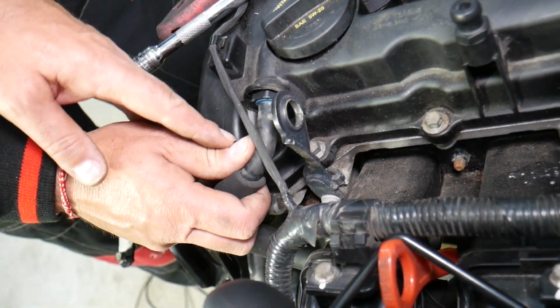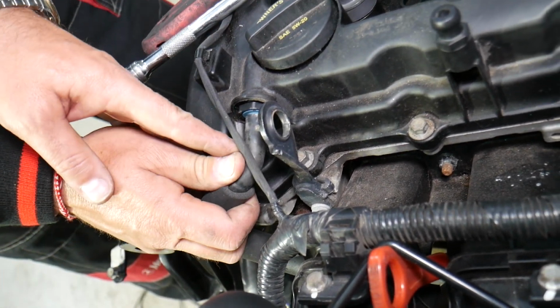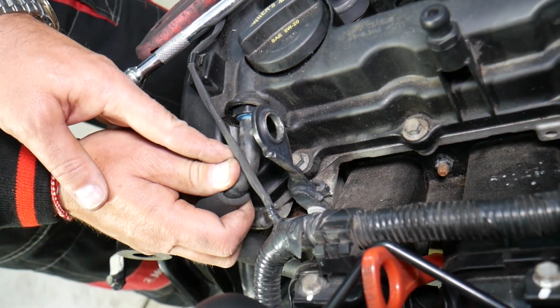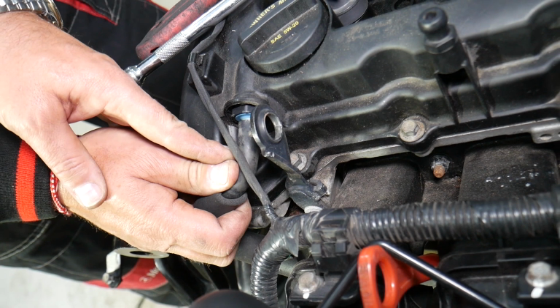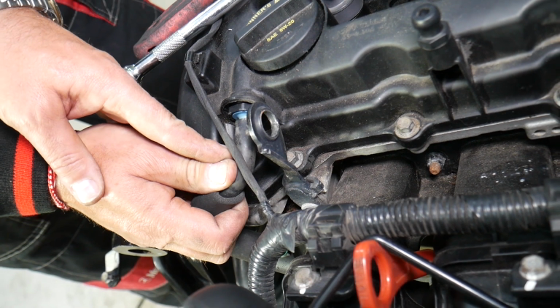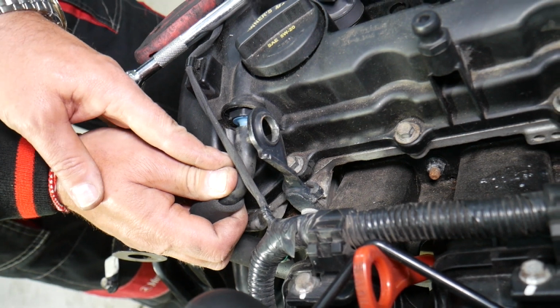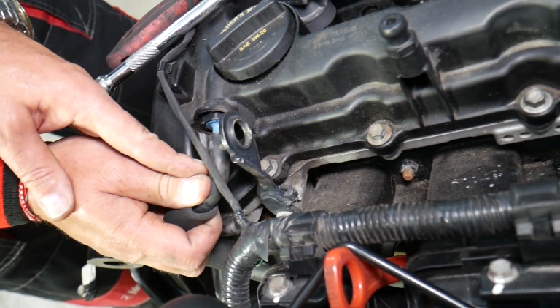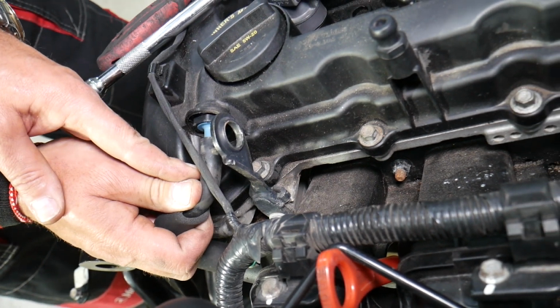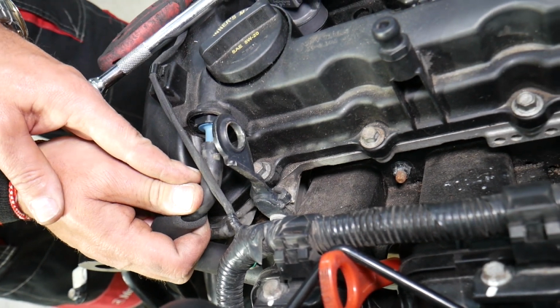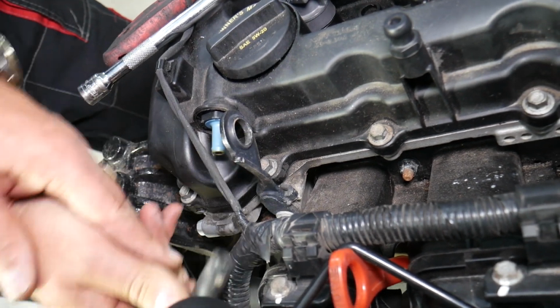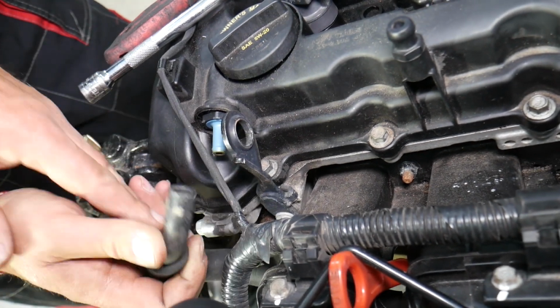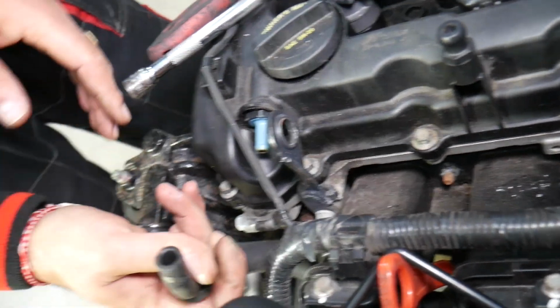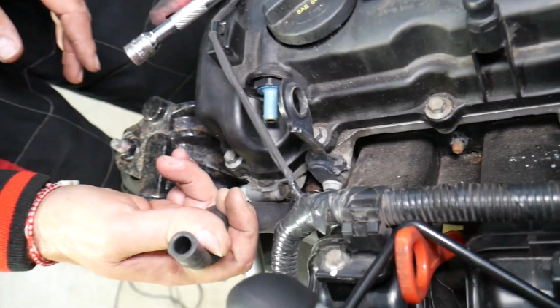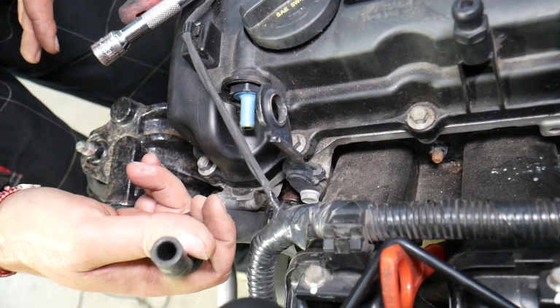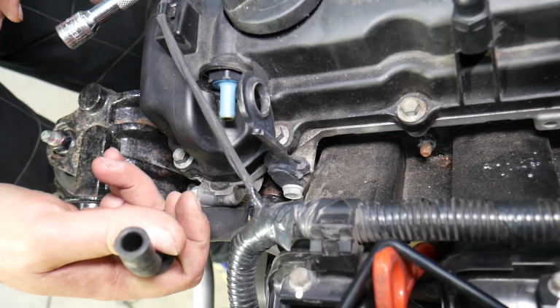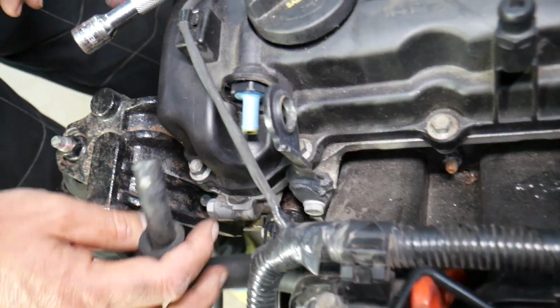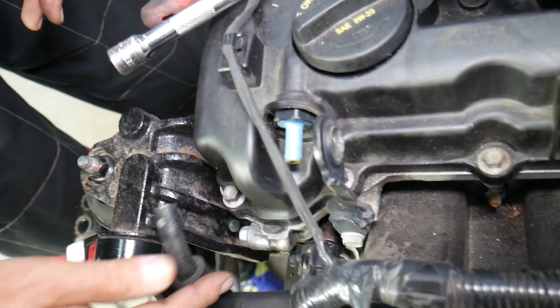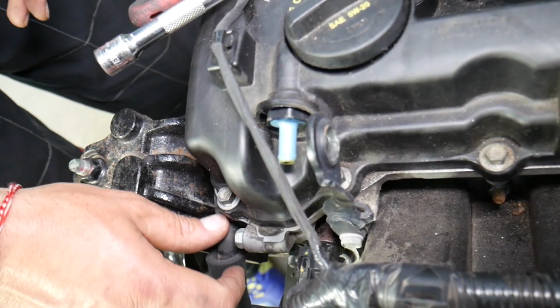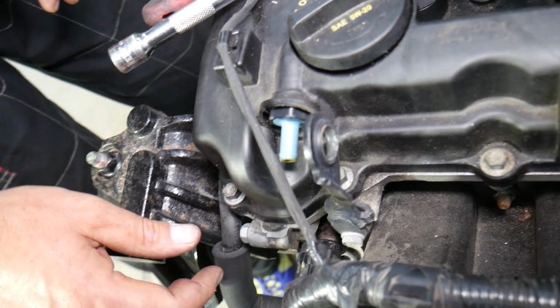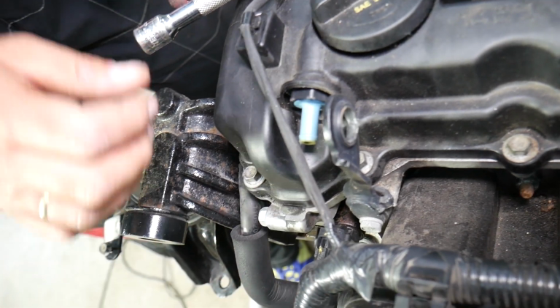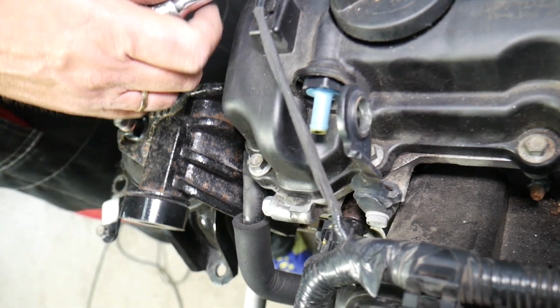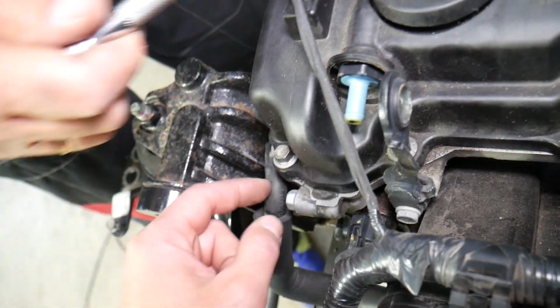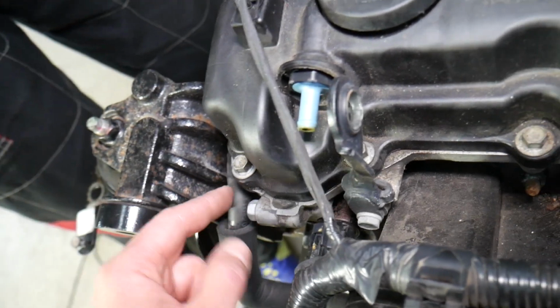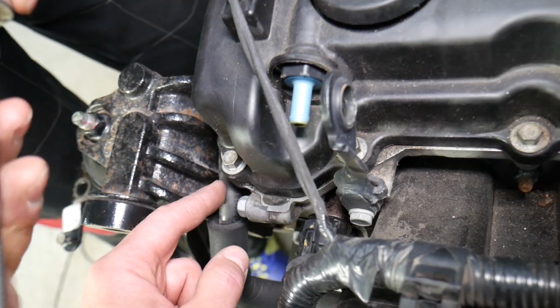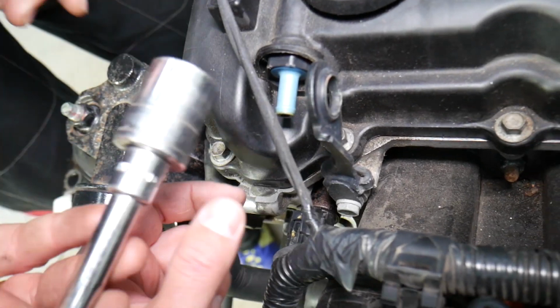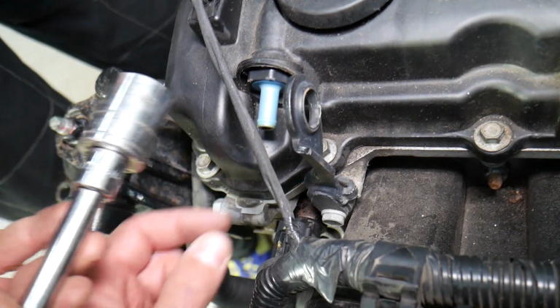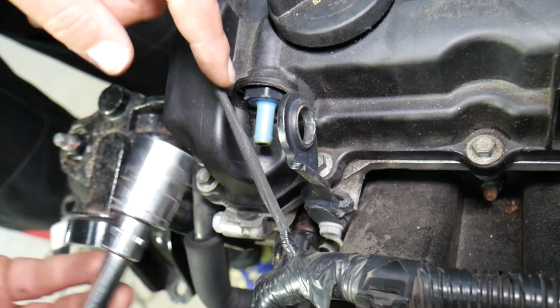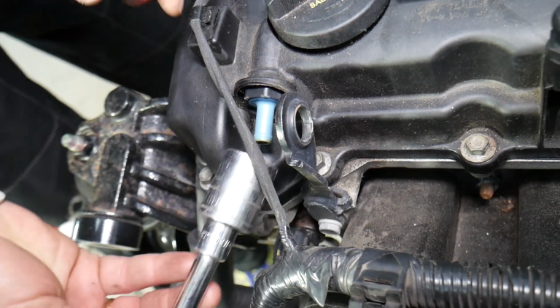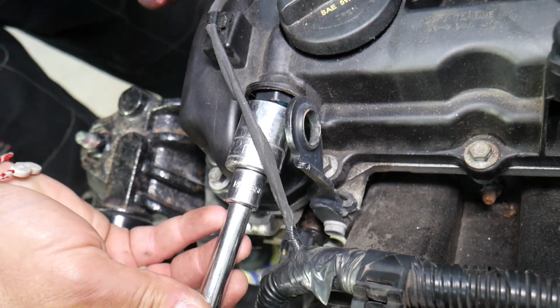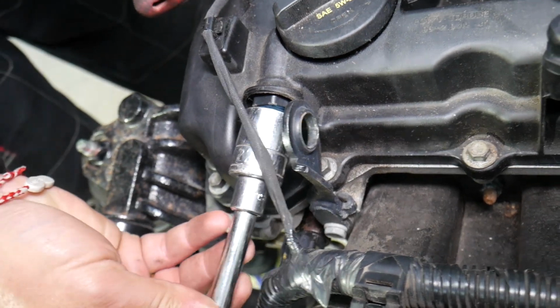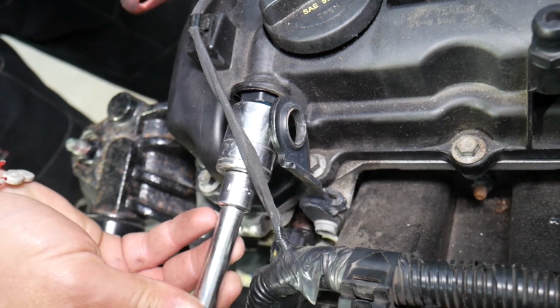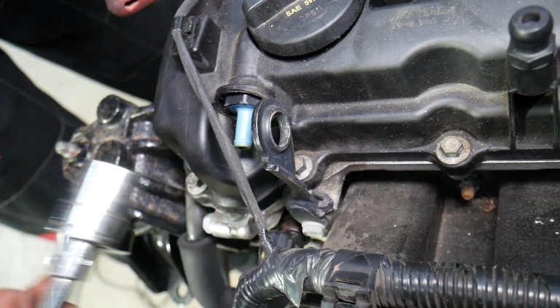Without the PCV valve functioning correctly, you can experience increased oil consumption, burning oil through the exhaust, smoking, and so many other things can go bad. We have a special video that explains the symptoms of a bad PCV valve.